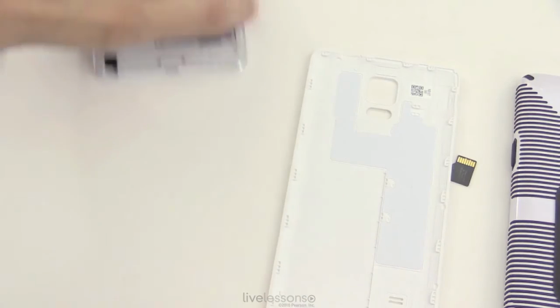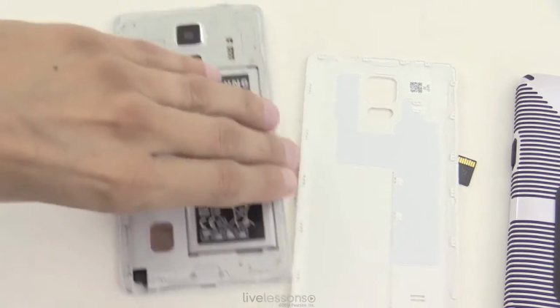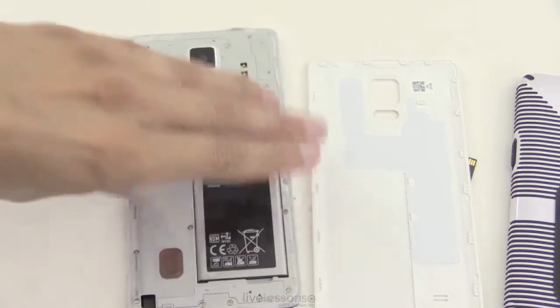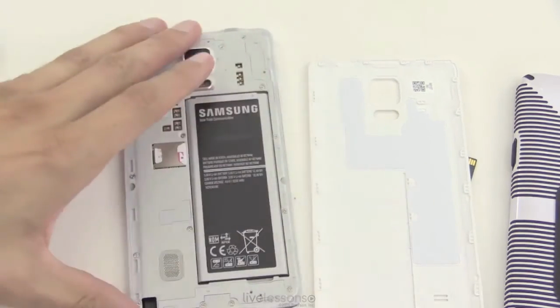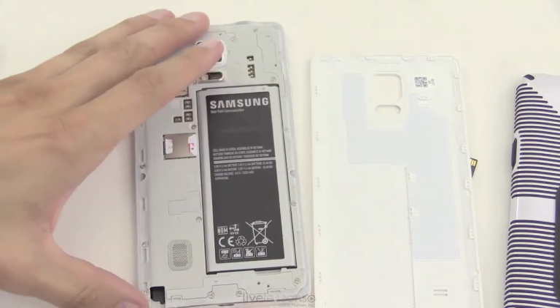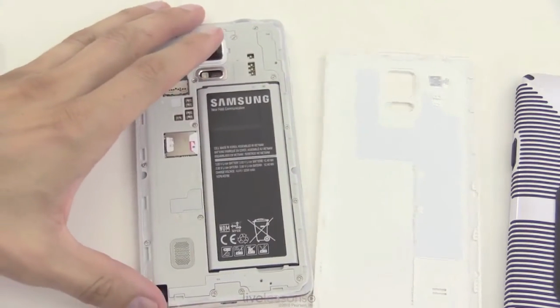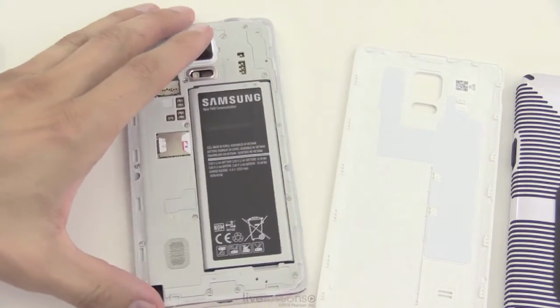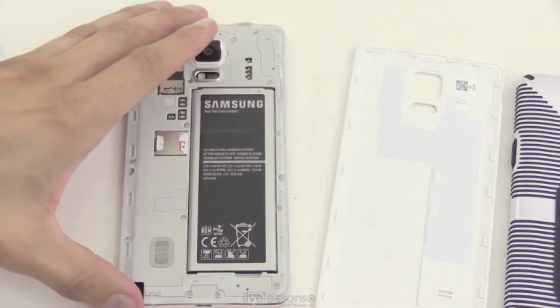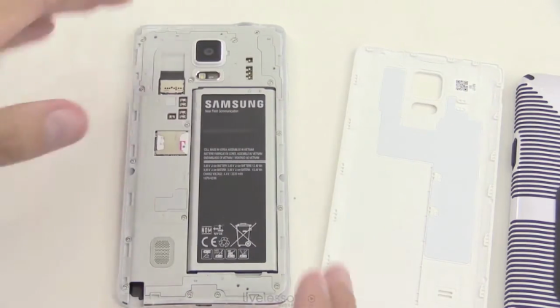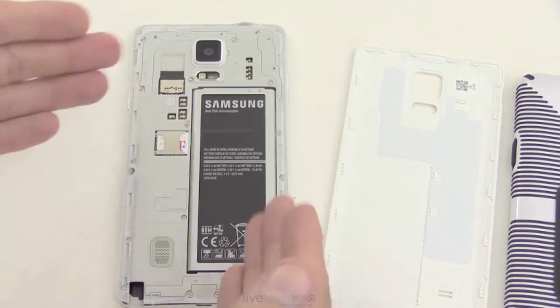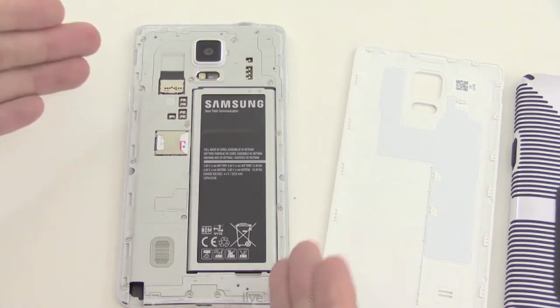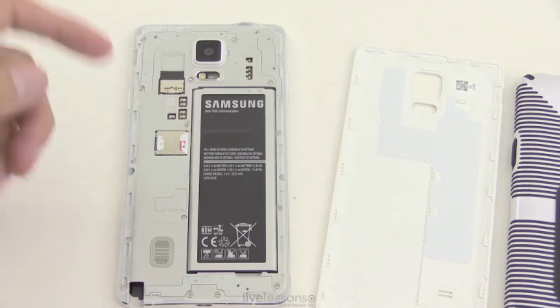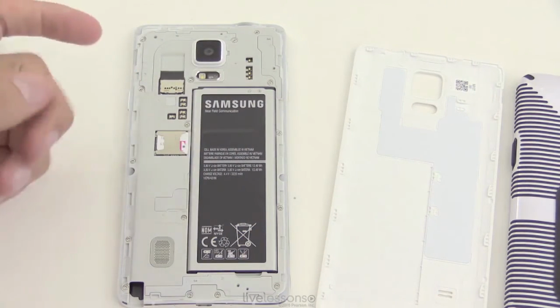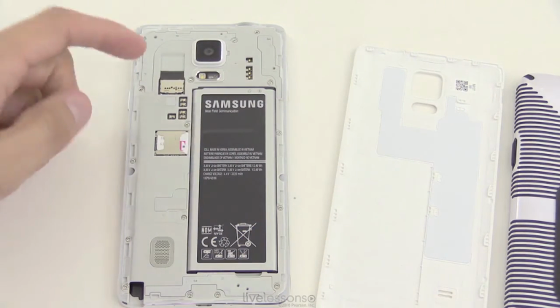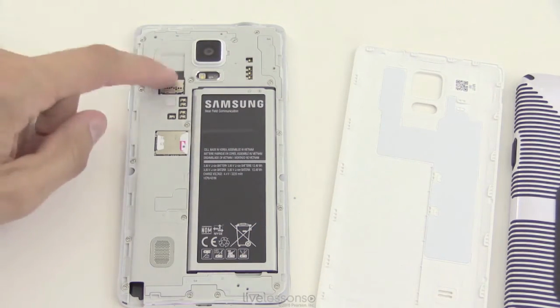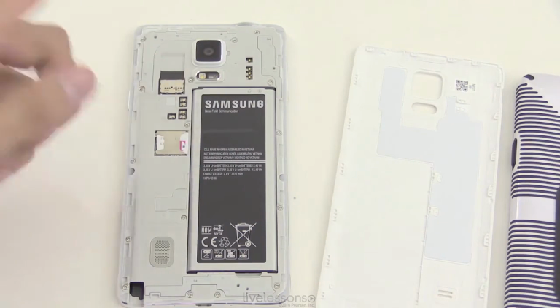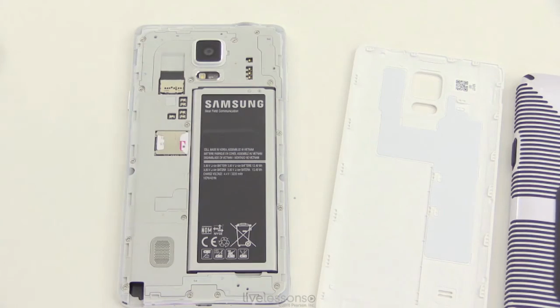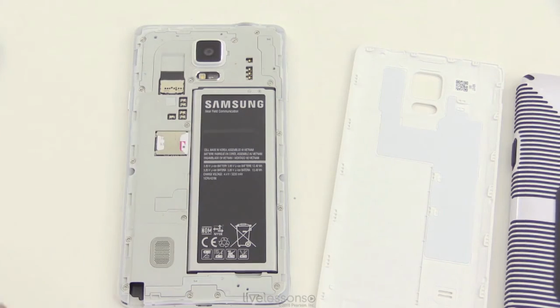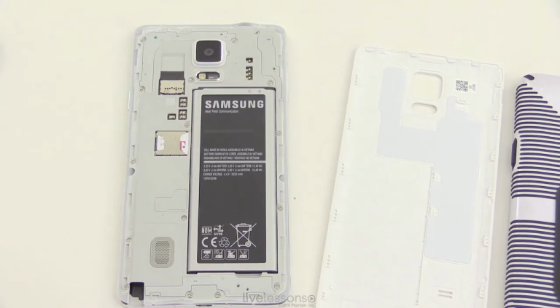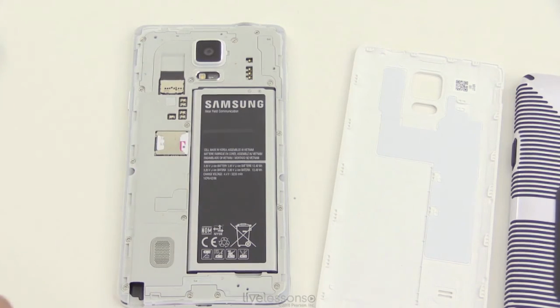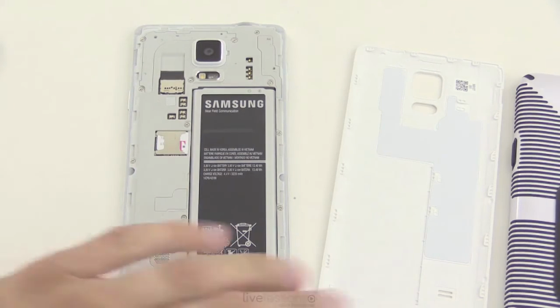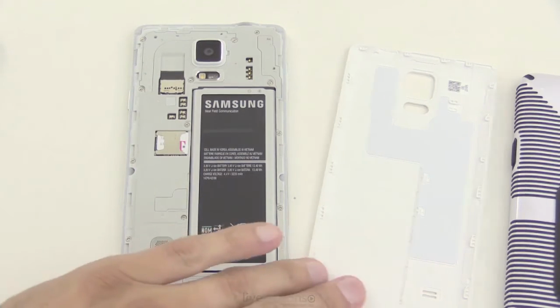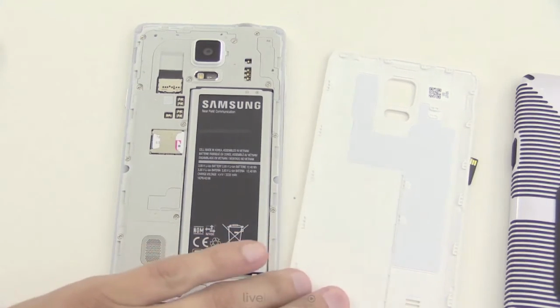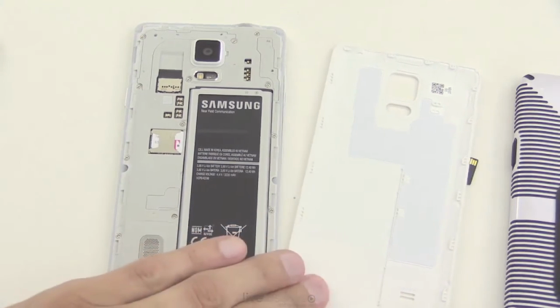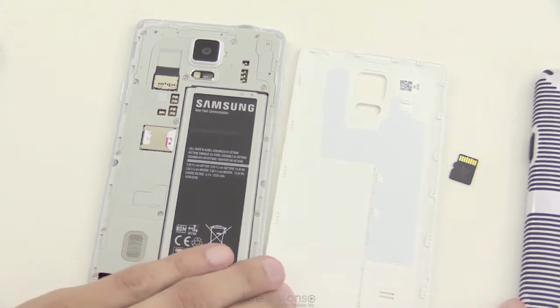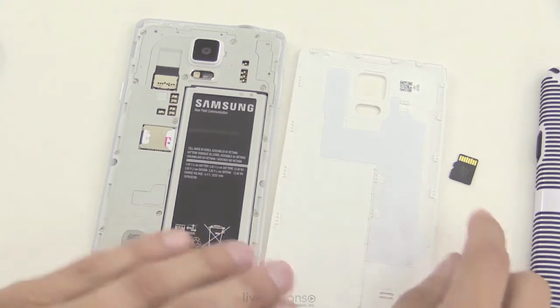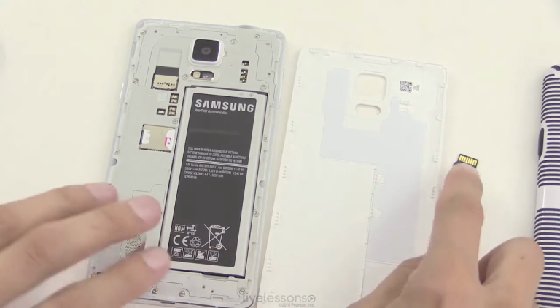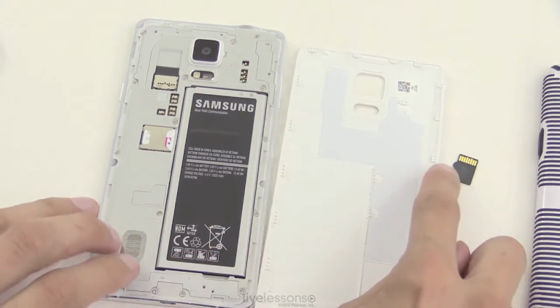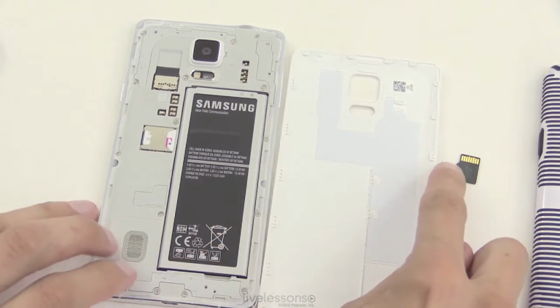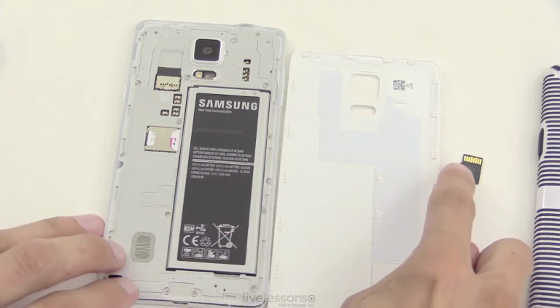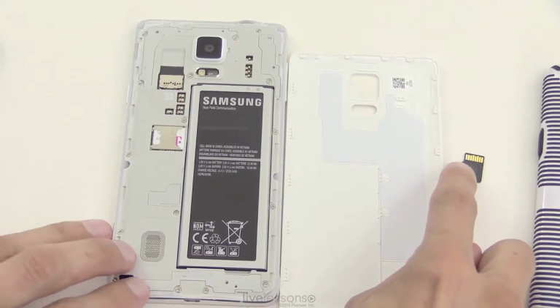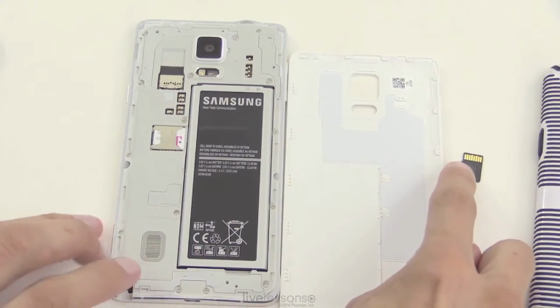Most of these devices, if you can get to them at all, are going to use a micro SD card — that little tiny micro SD card.